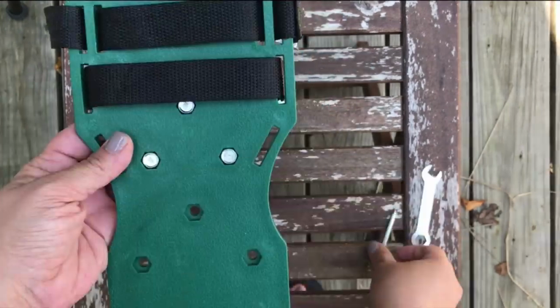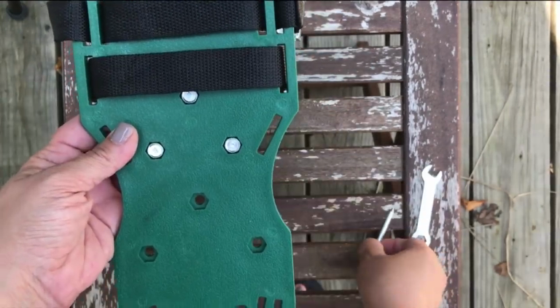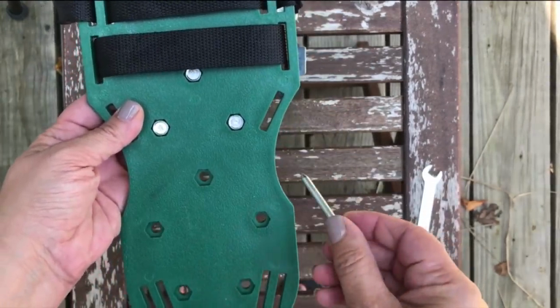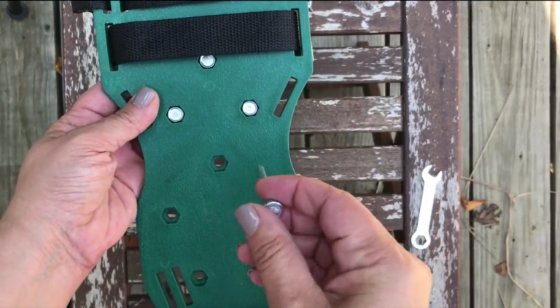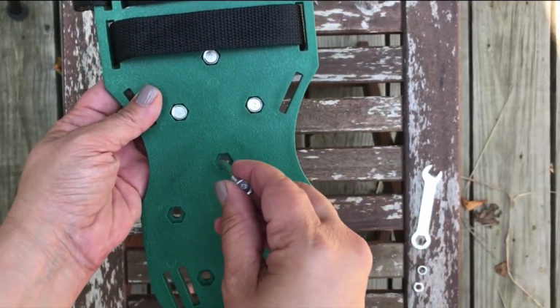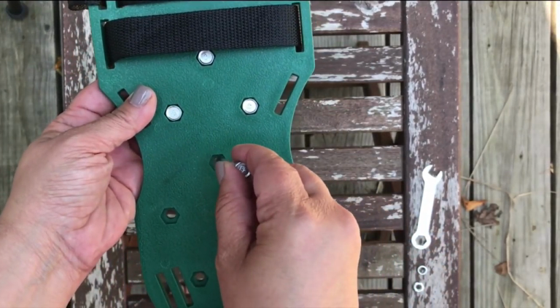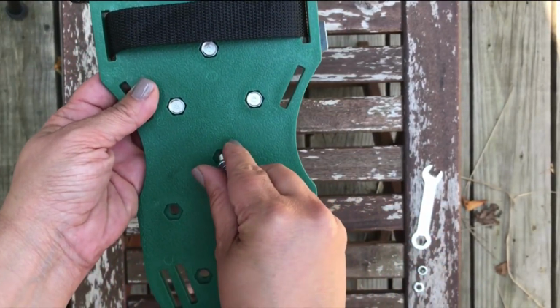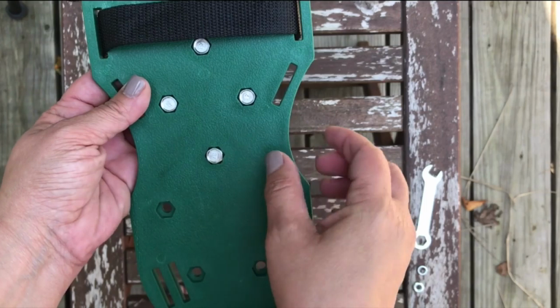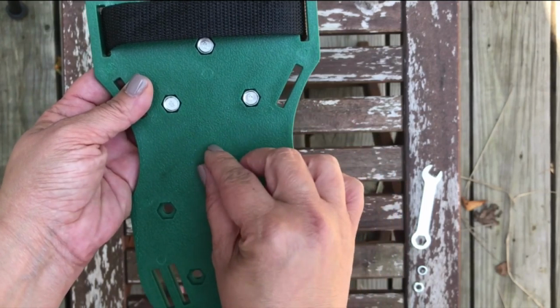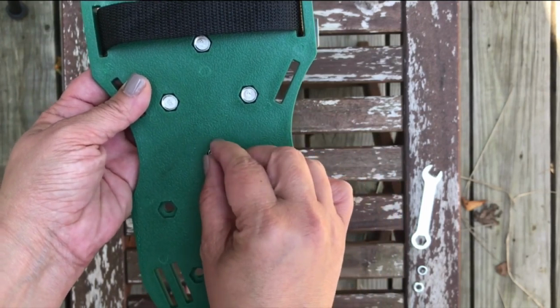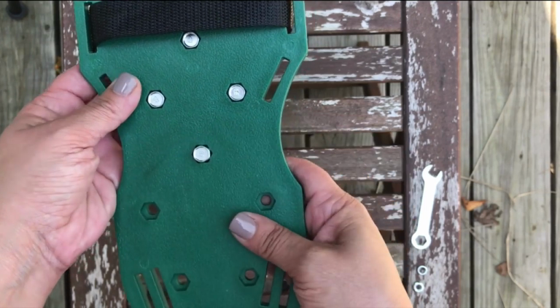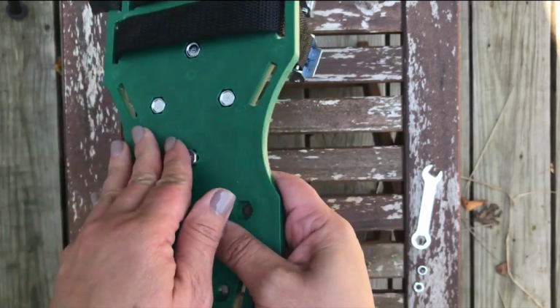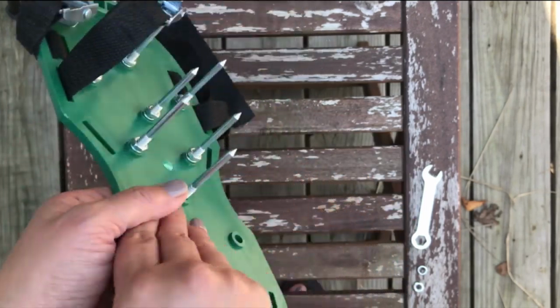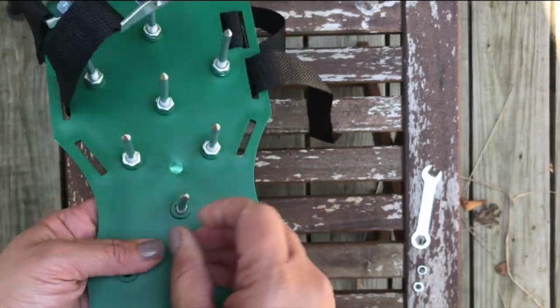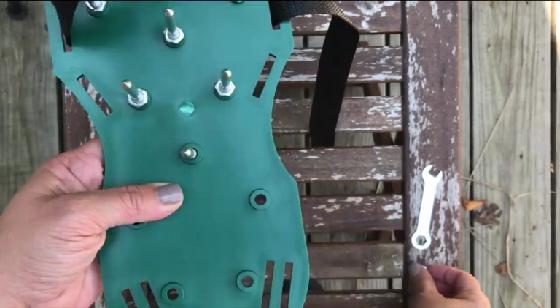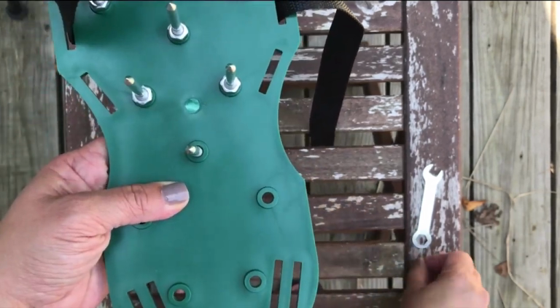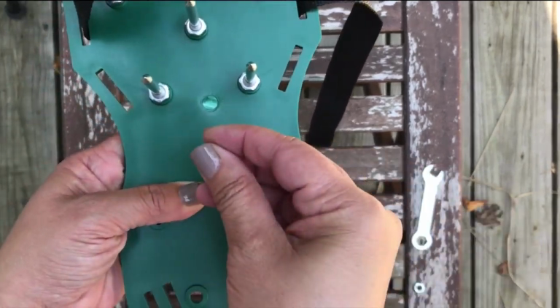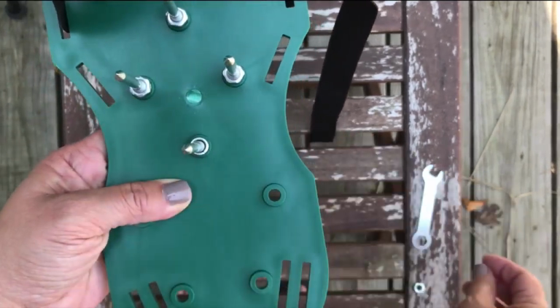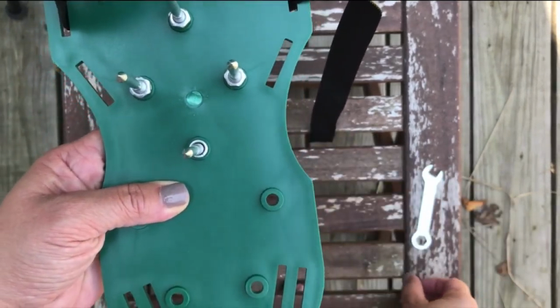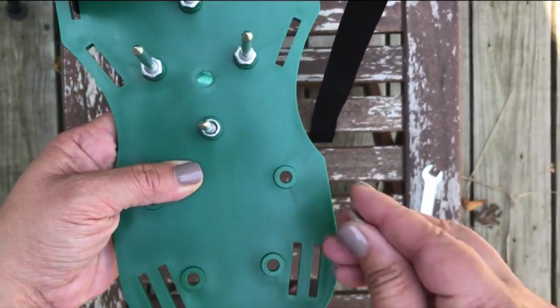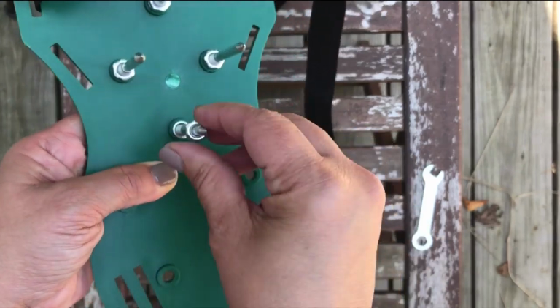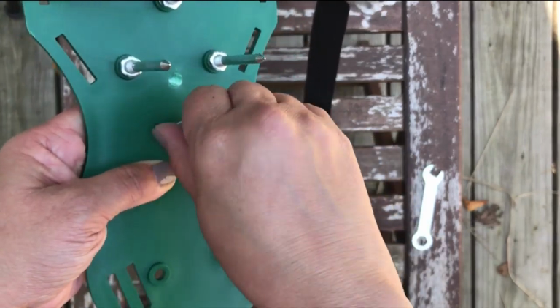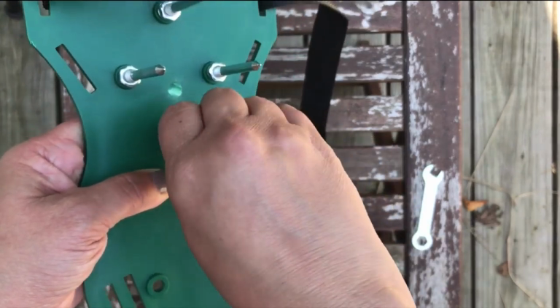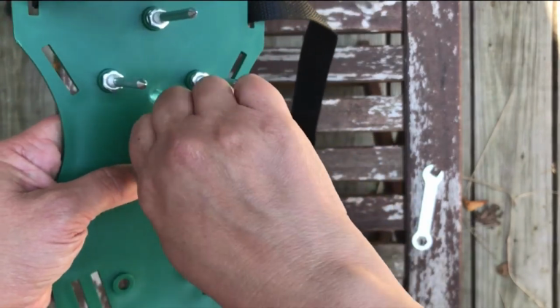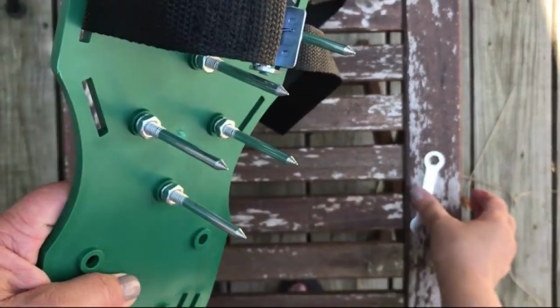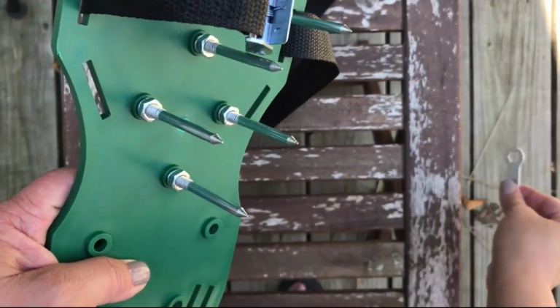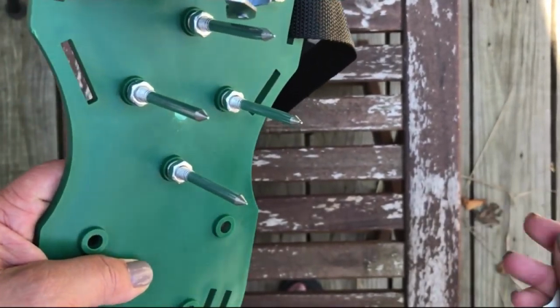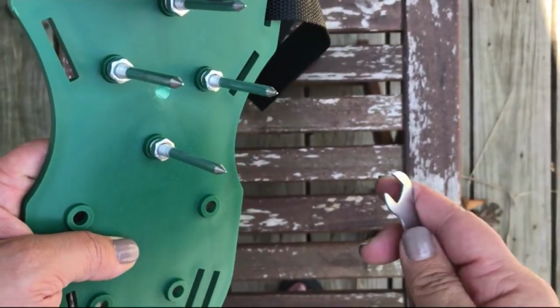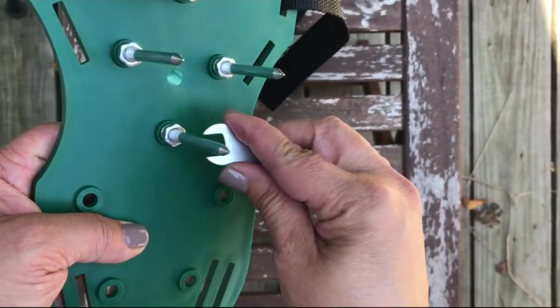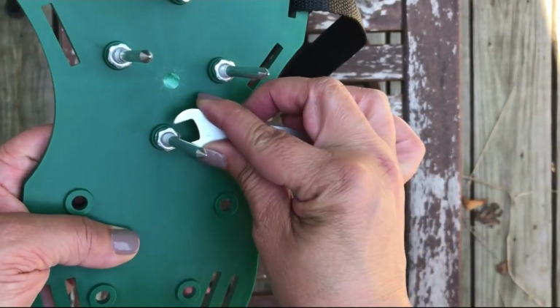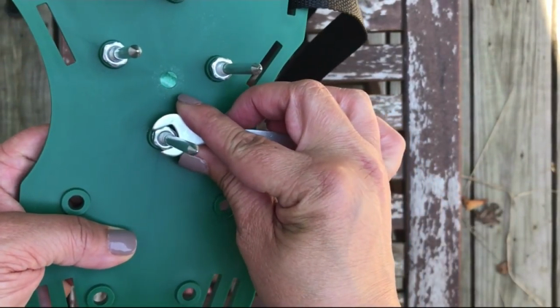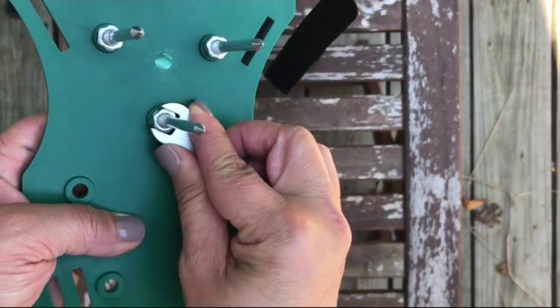To insert the spikes, drop a spike through a hole so the spike is protruding through the underside of the shoe. Place a washer over the spike and then rotate a nut onto the spike. Make sure the nut is tight and secure by using the wrench included.